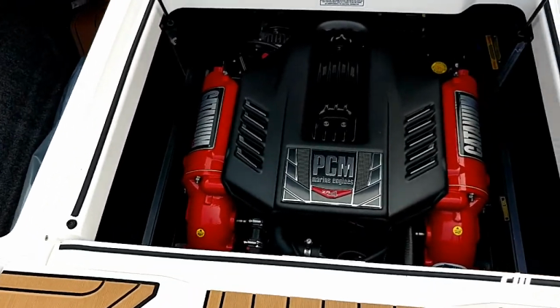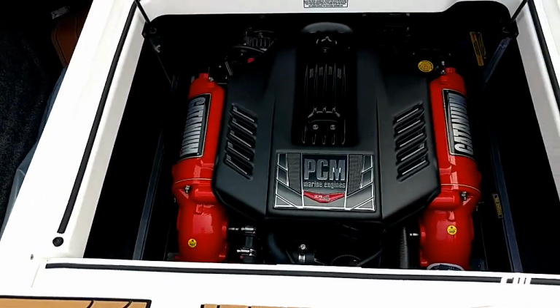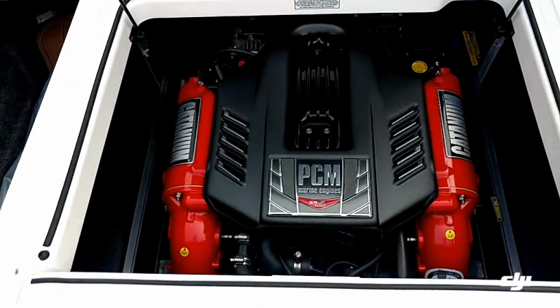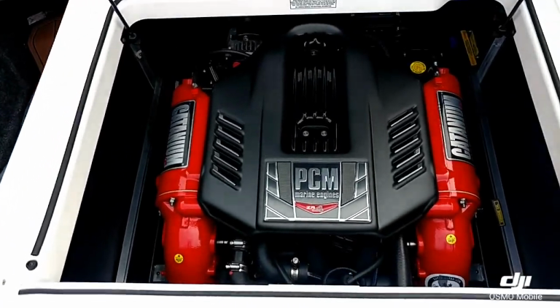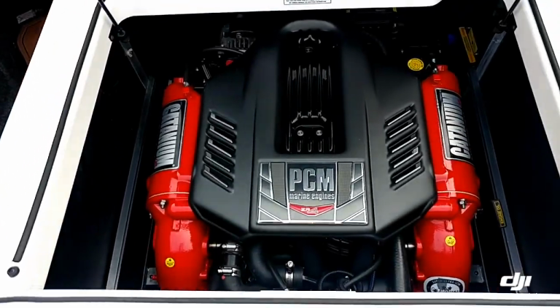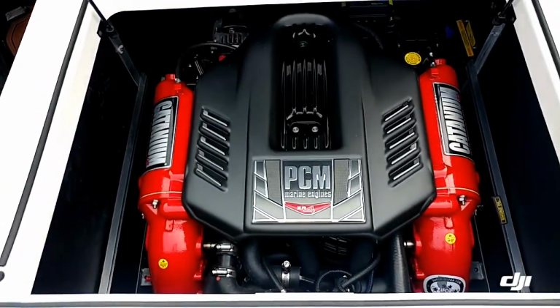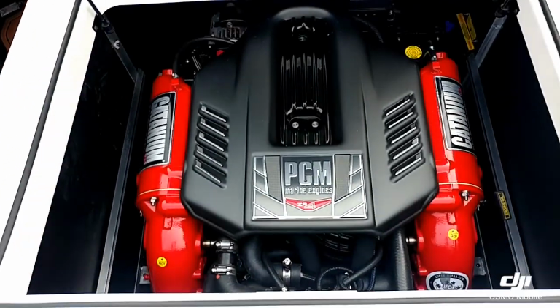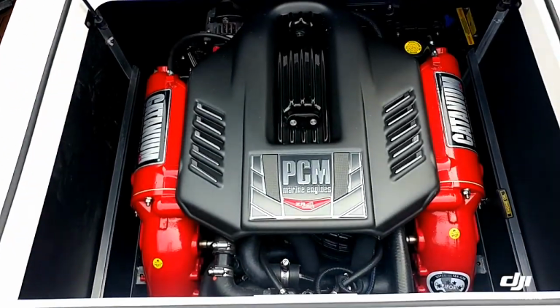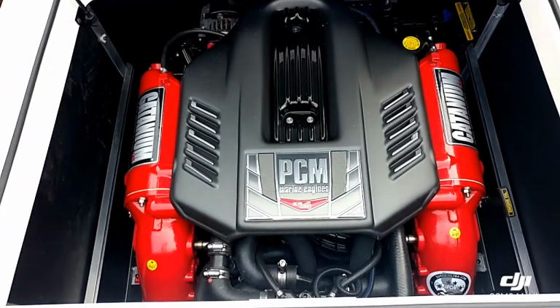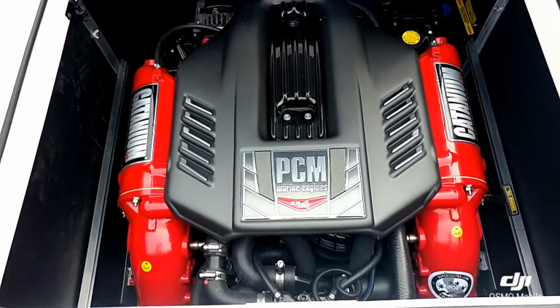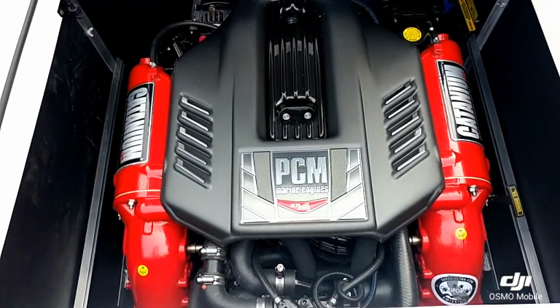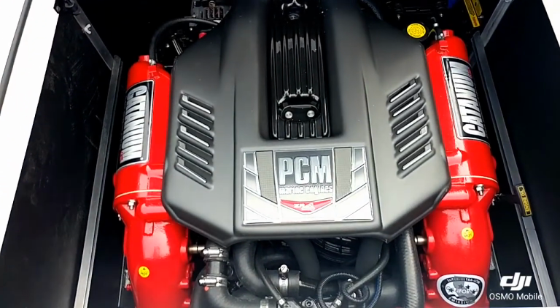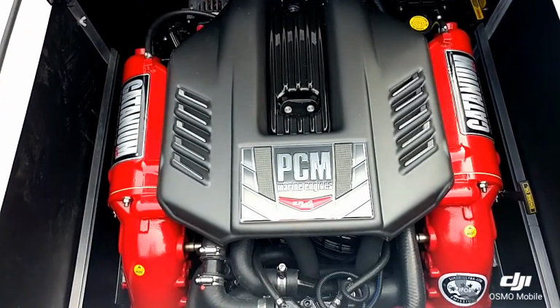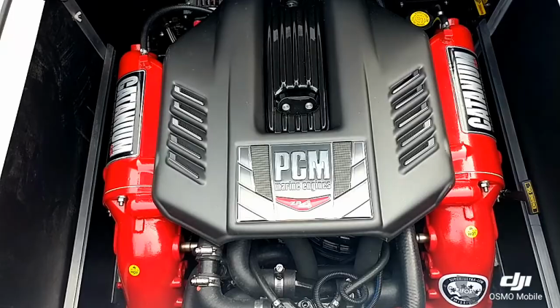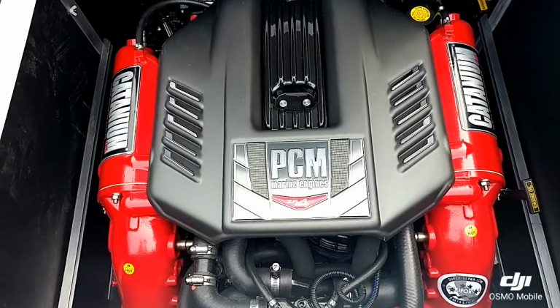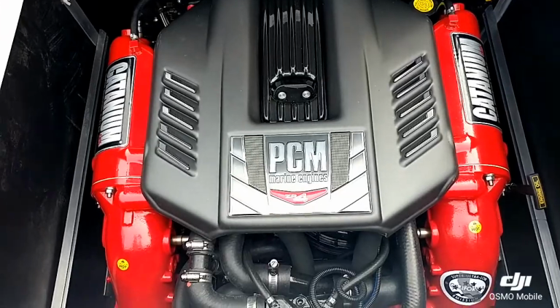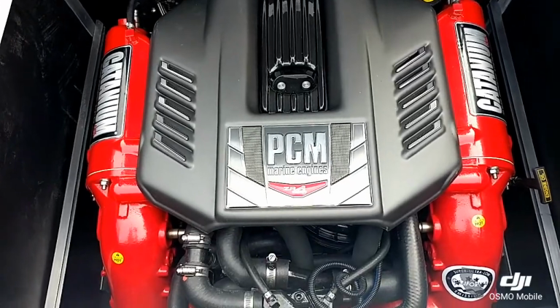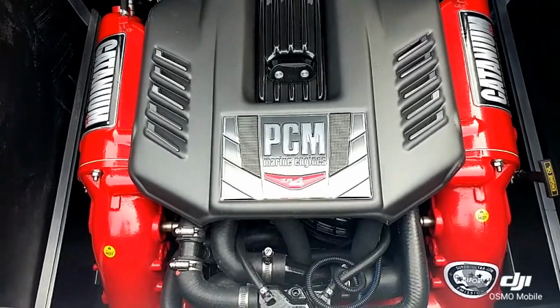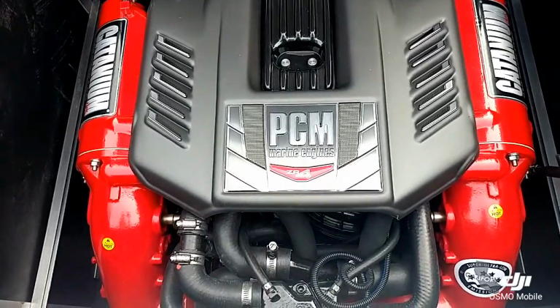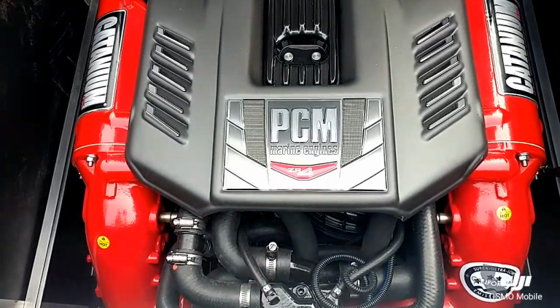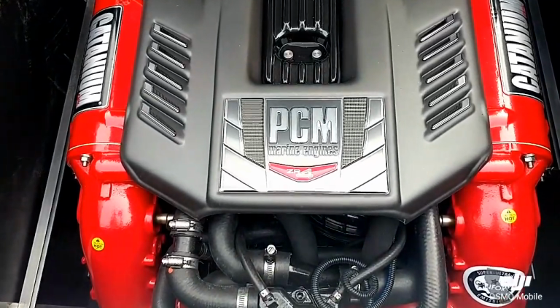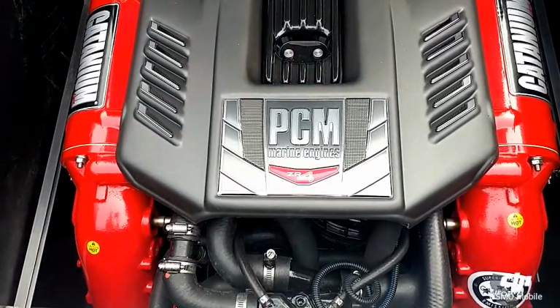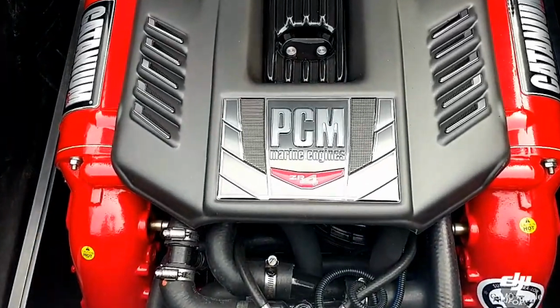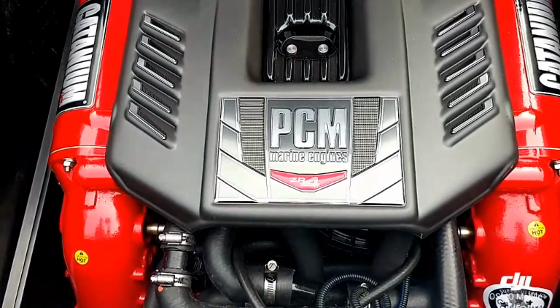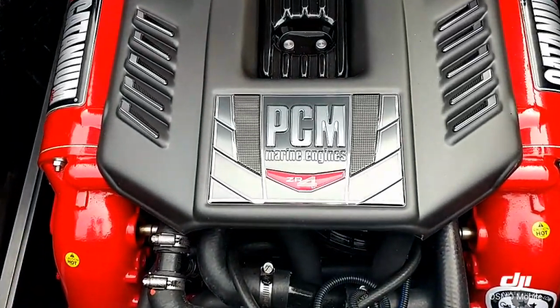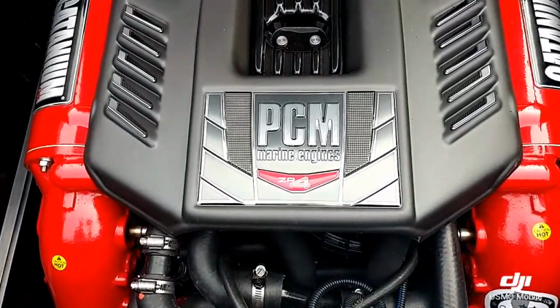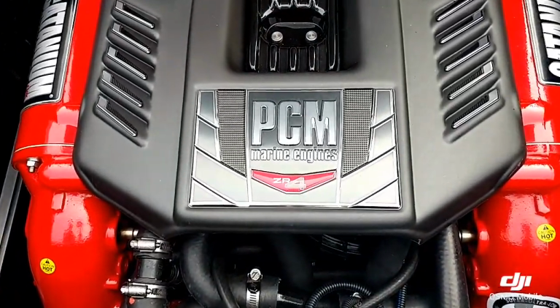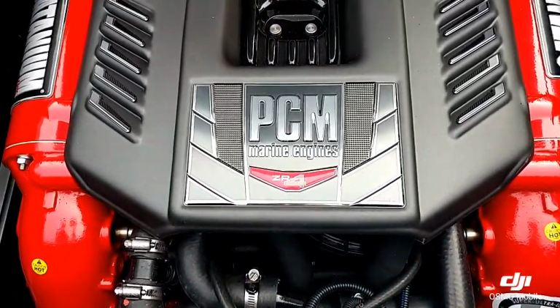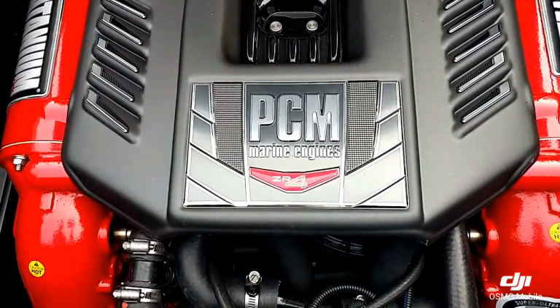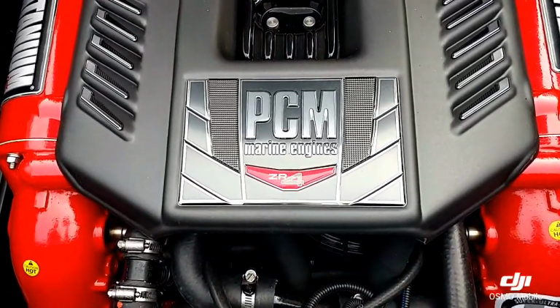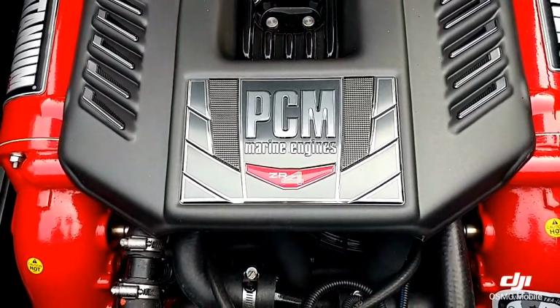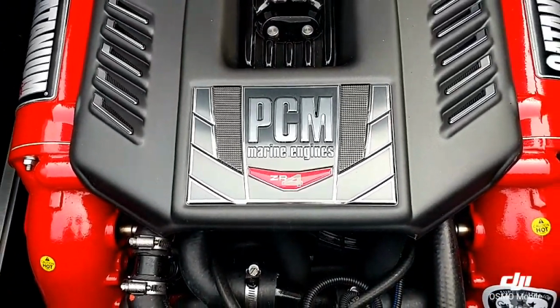You see this boat is powered by the PCM ZR 4 engine, 409 horsepower. Really solid motor.